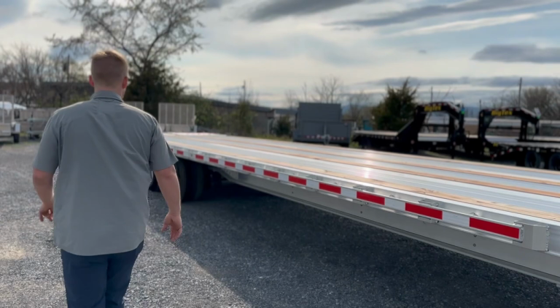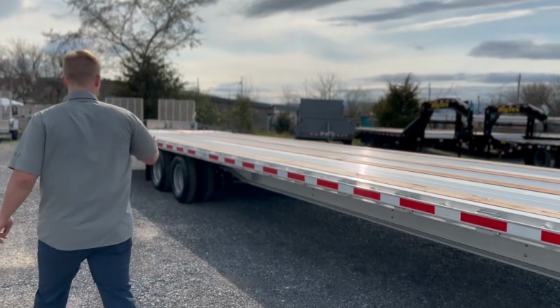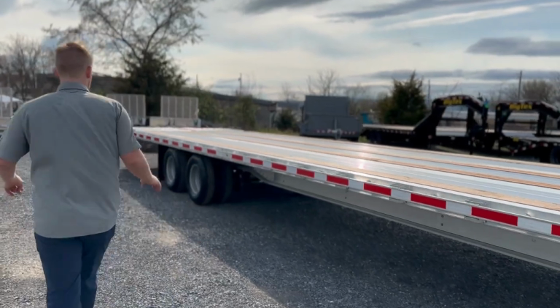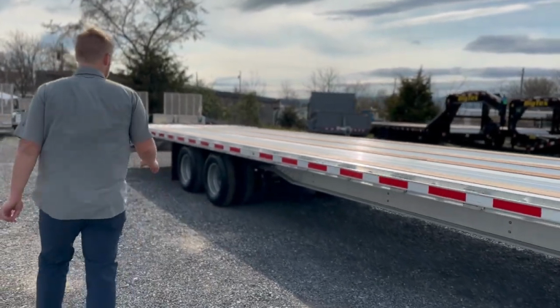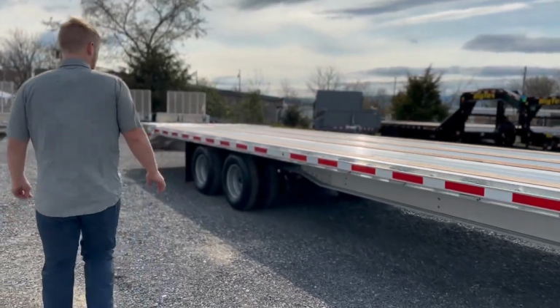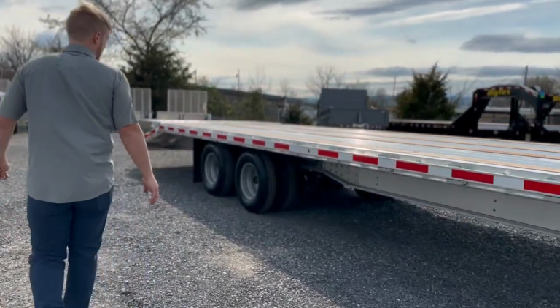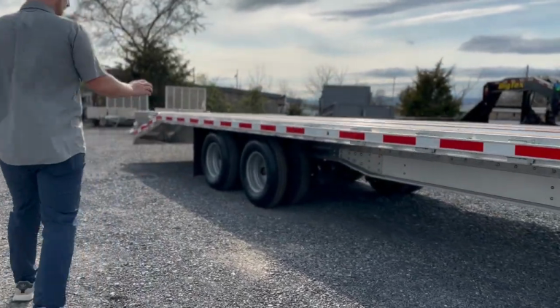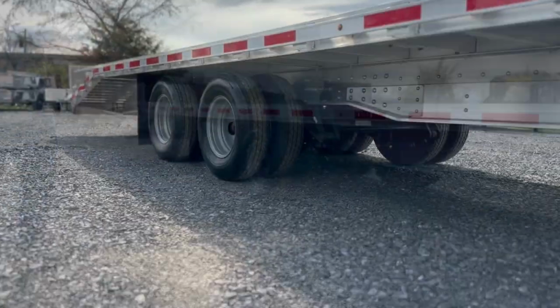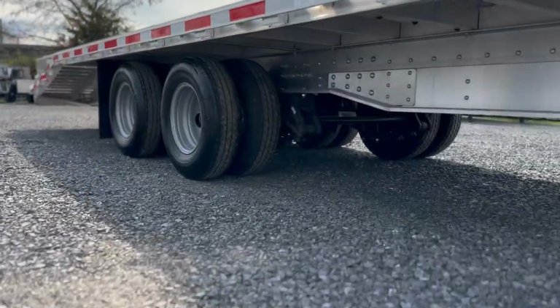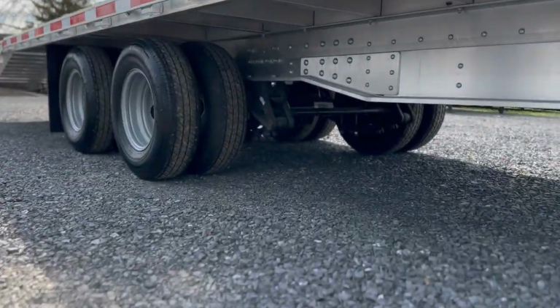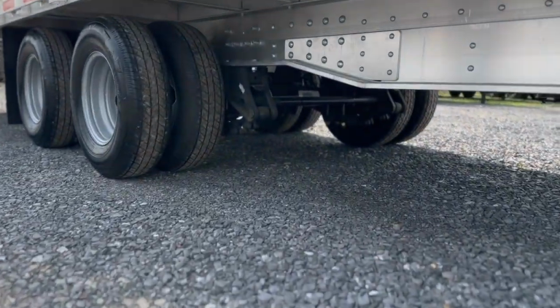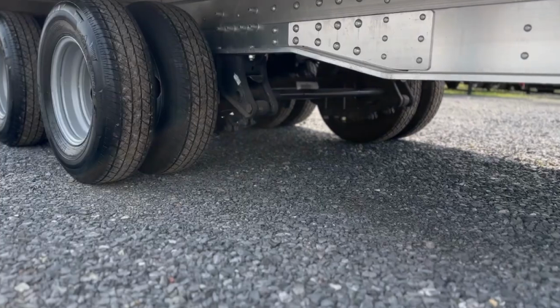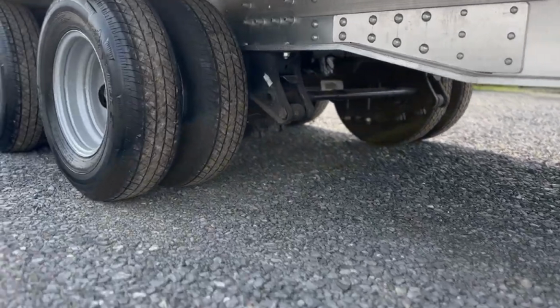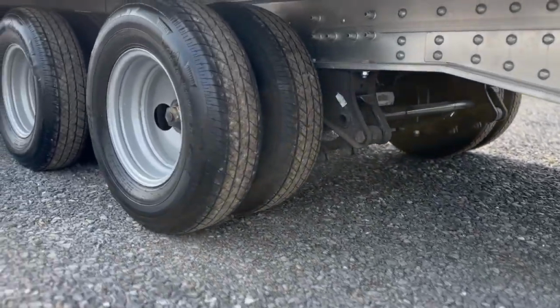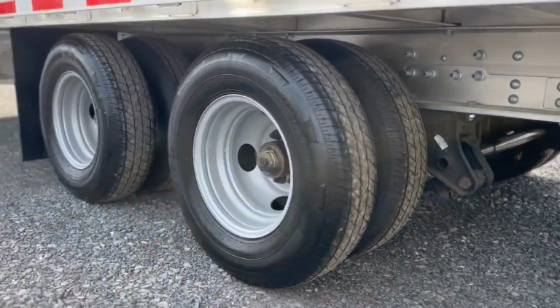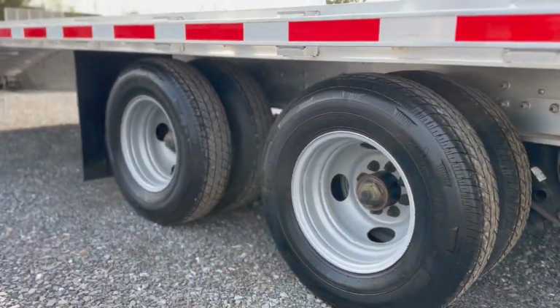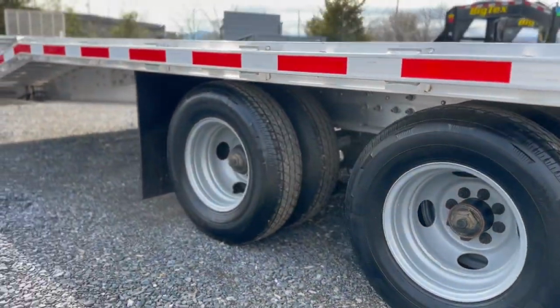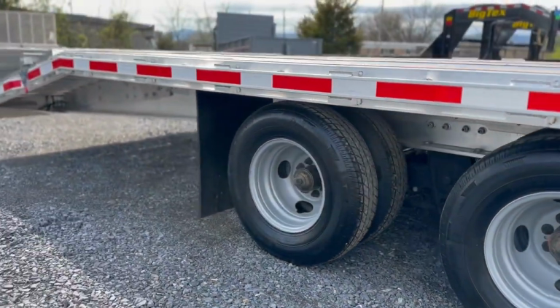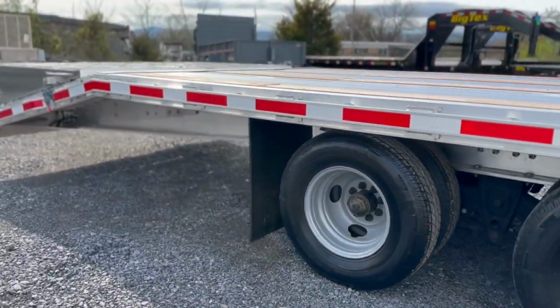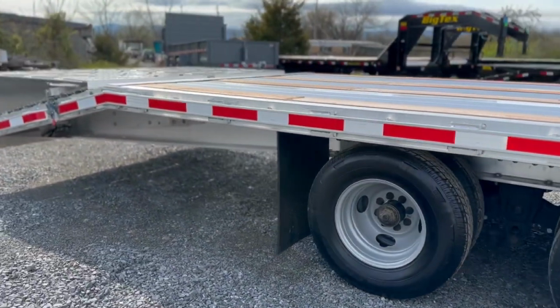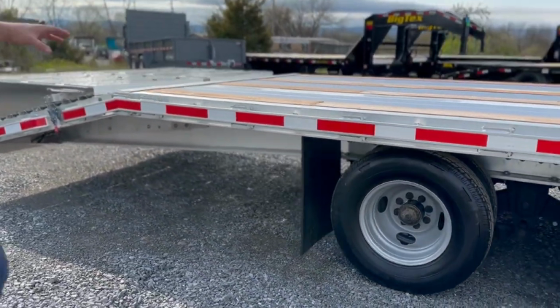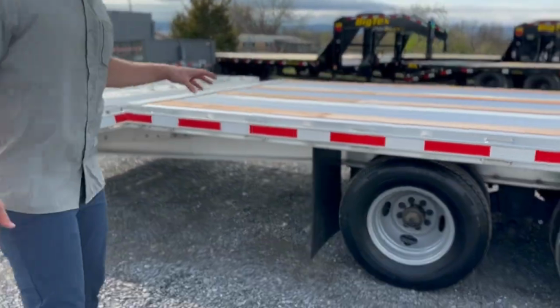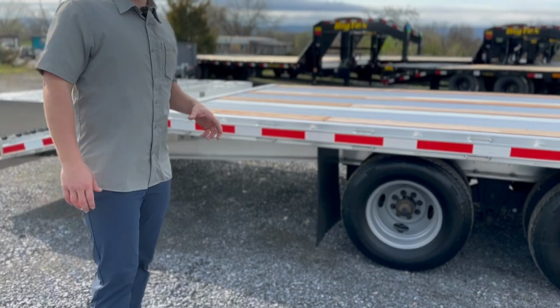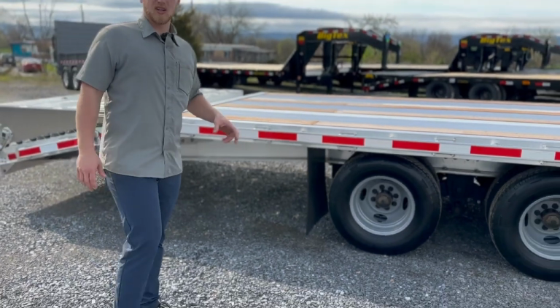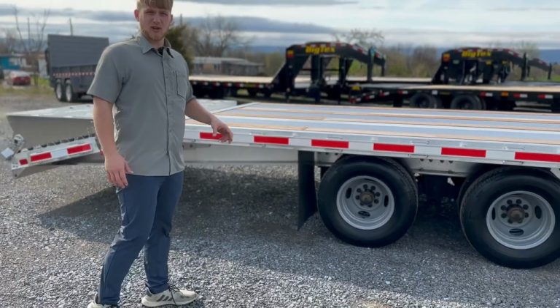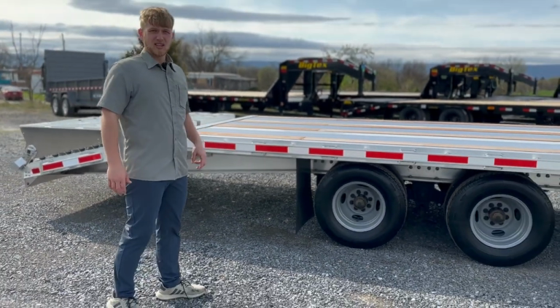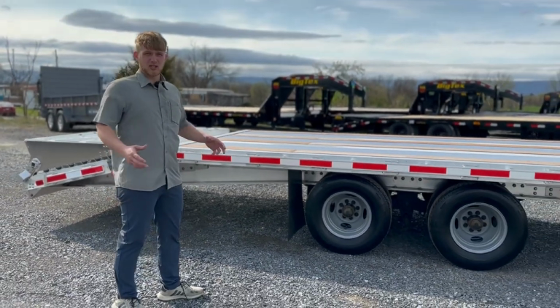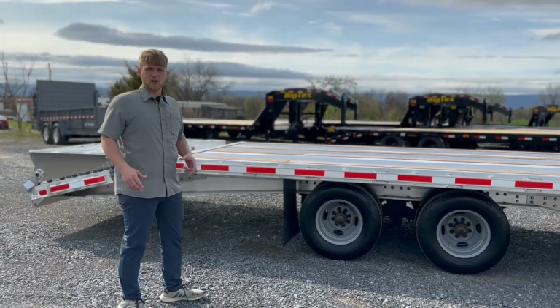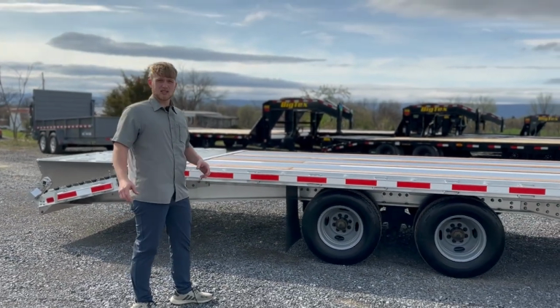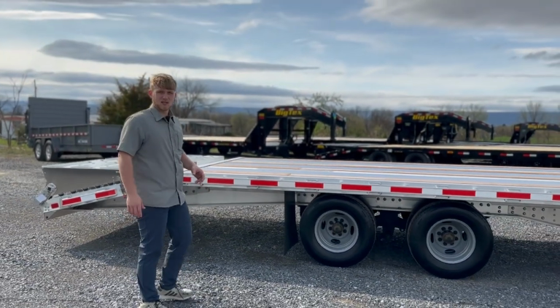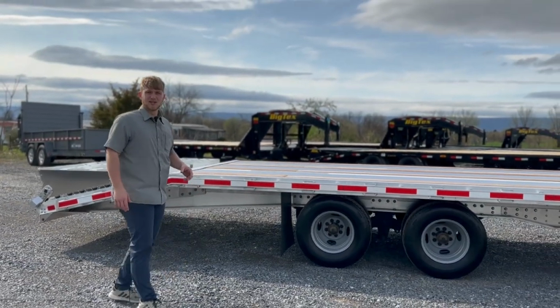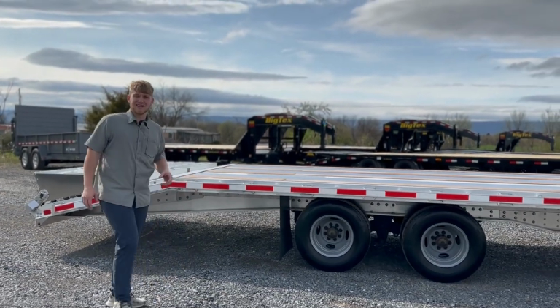It has two 12,000 pound axles and comes standard with hutch style suspension and oil bath axles. This trailer in particular has the hydraulic disc brakes, which is a much better braking system than your traditional electric brakes.